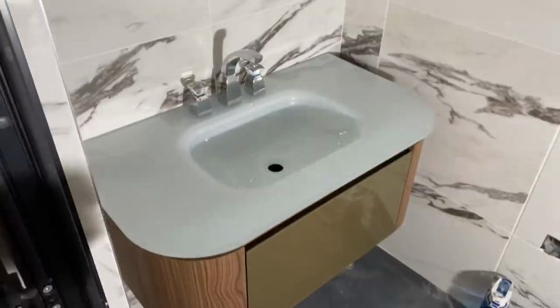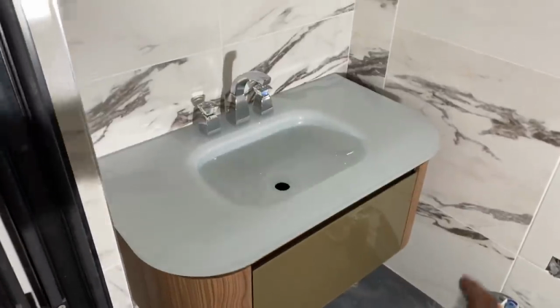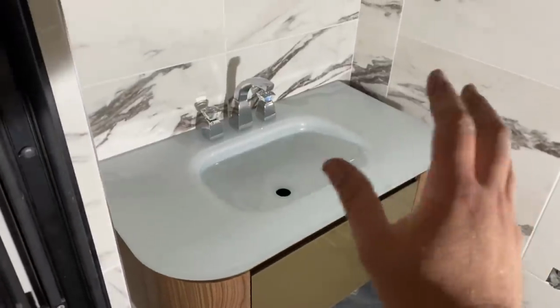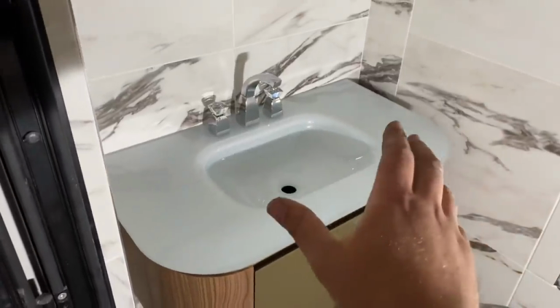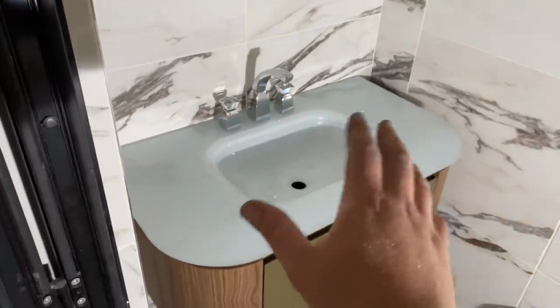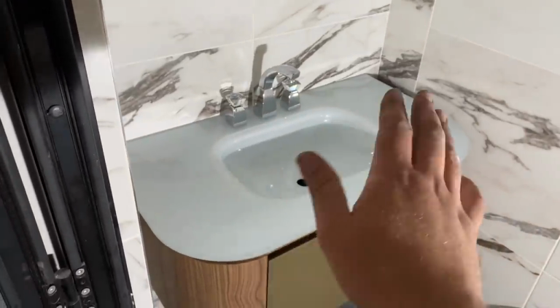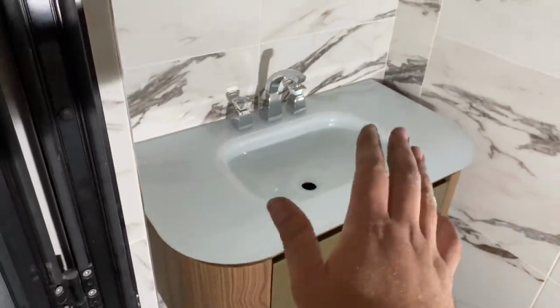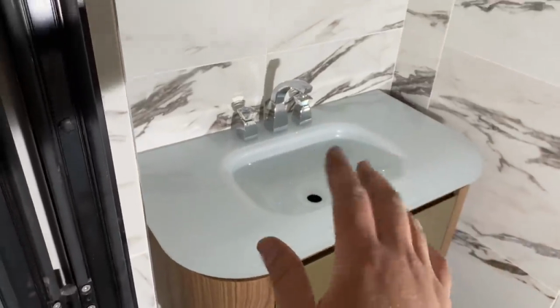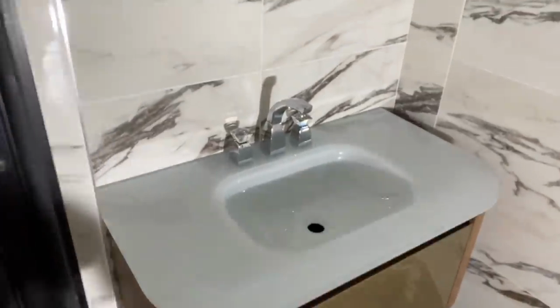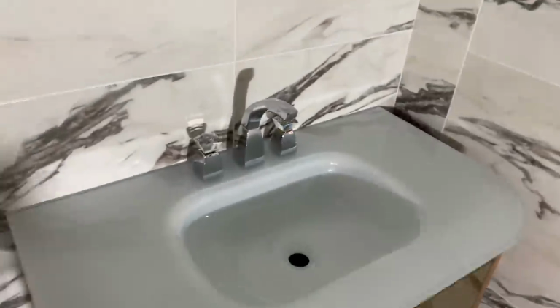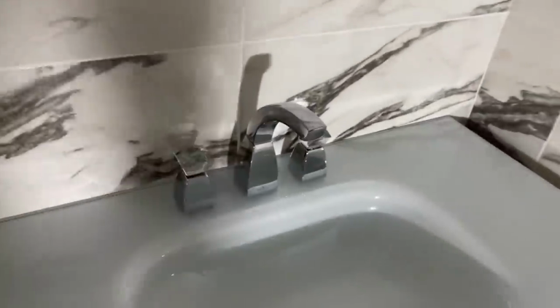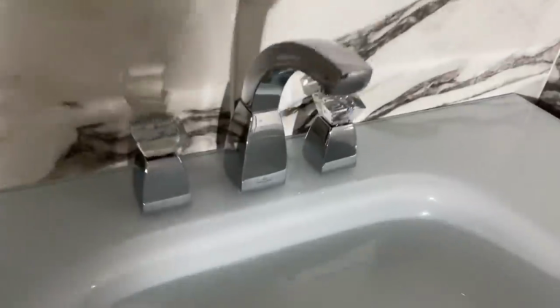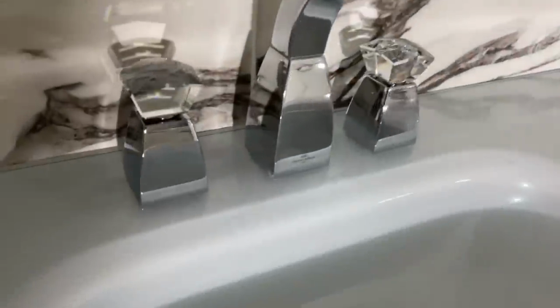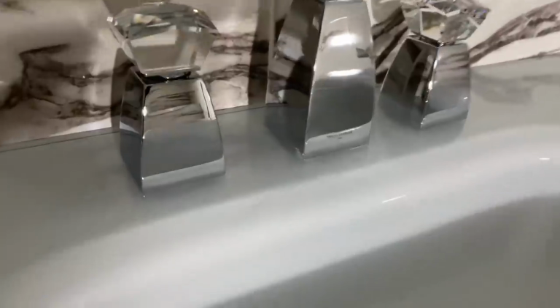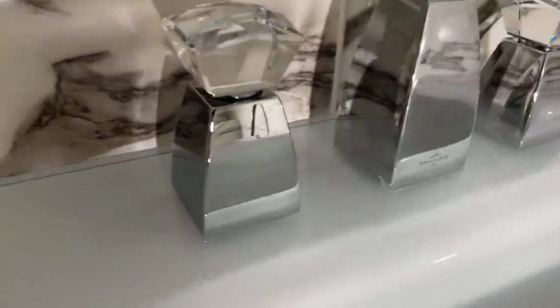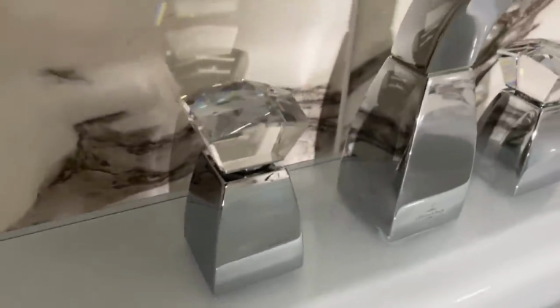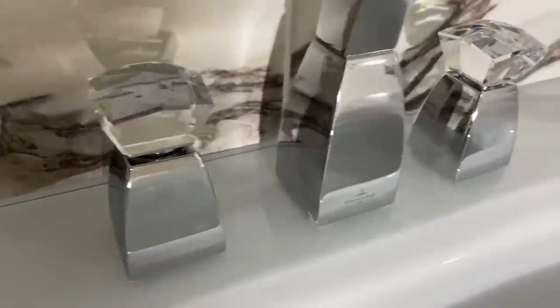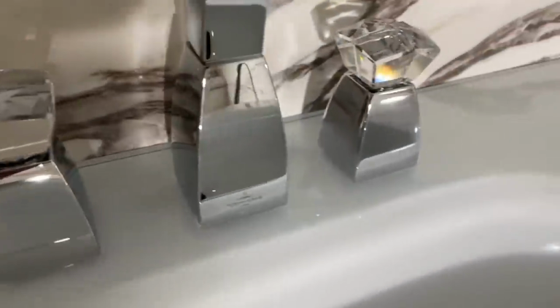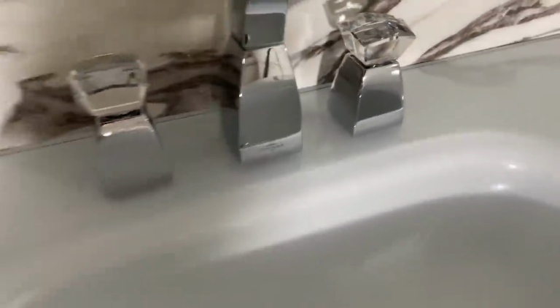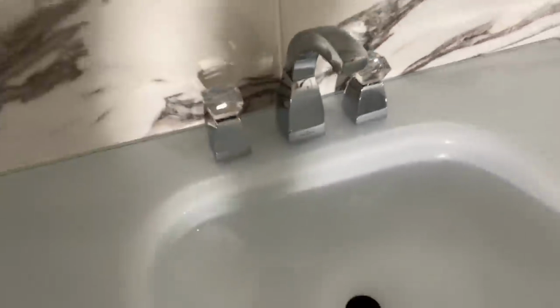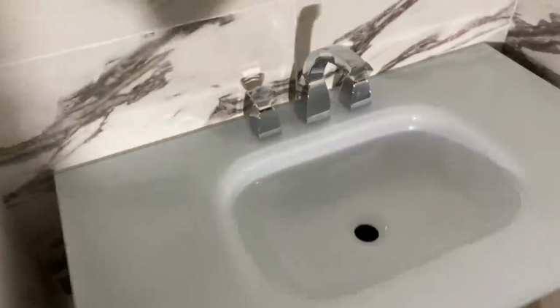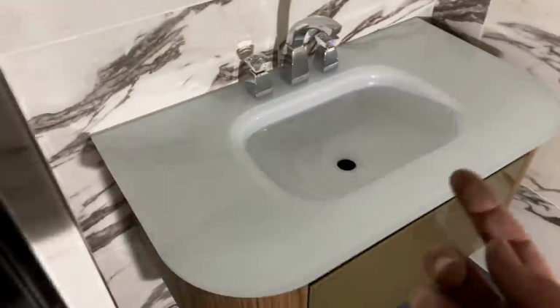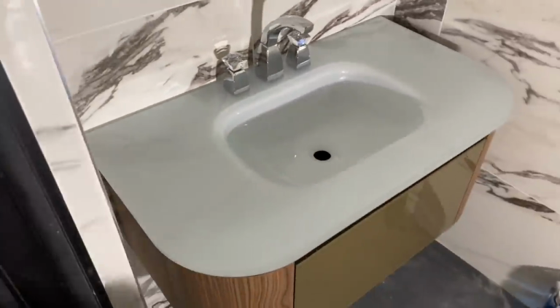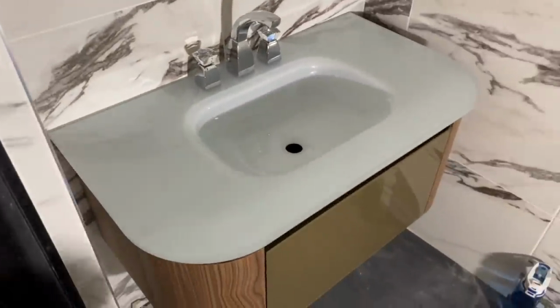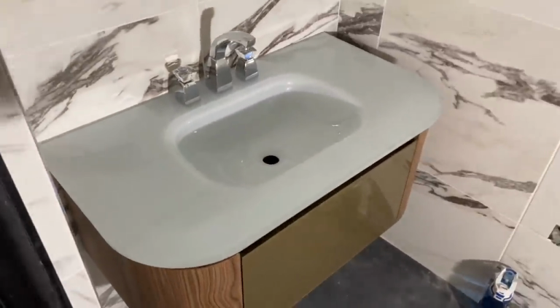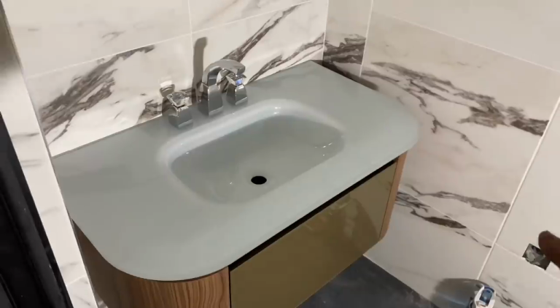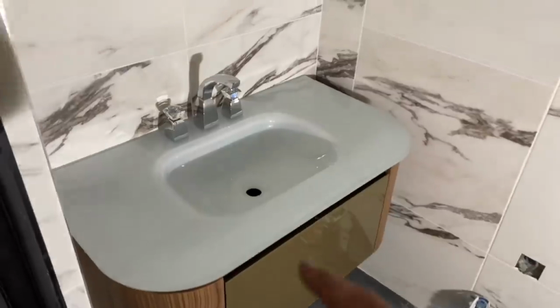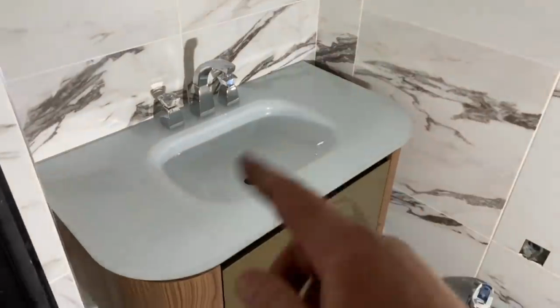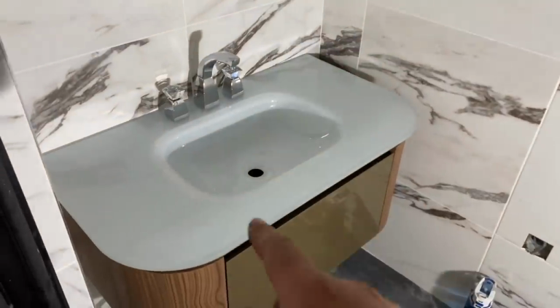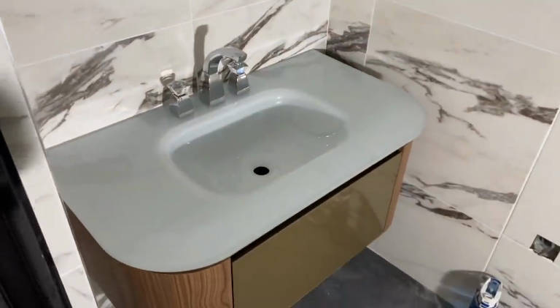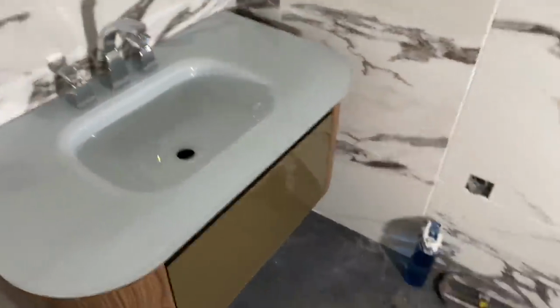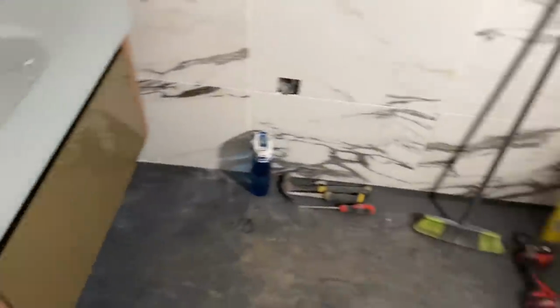Right, so that's in position — the basin form top's on, the taps are on. Put the heads on and that. You've just got to connect underneath and connect the waste. I'm here tomorrow so I'll make a list of the bits I need. We'll start on the toilet now.